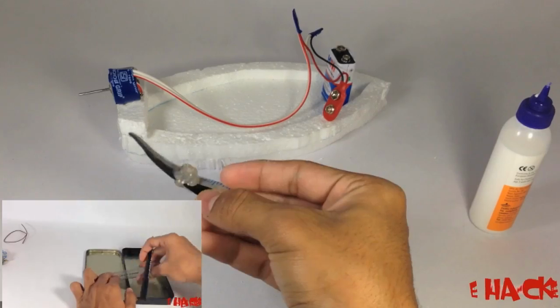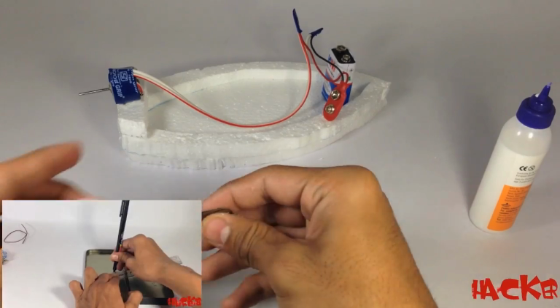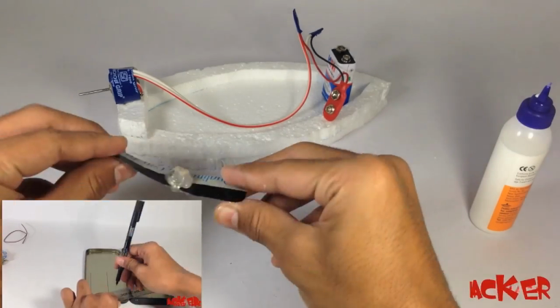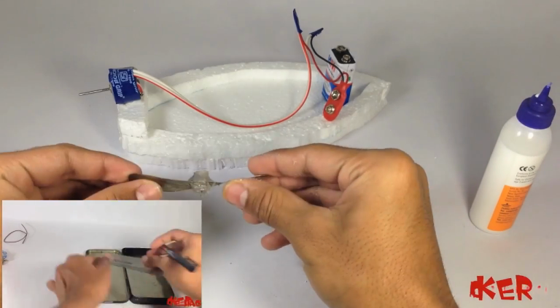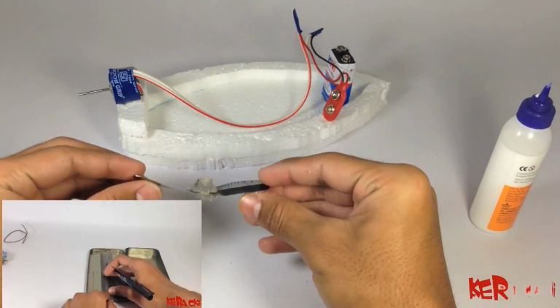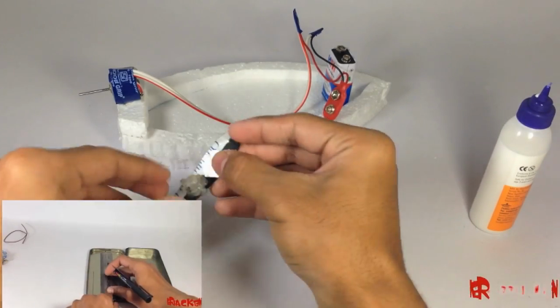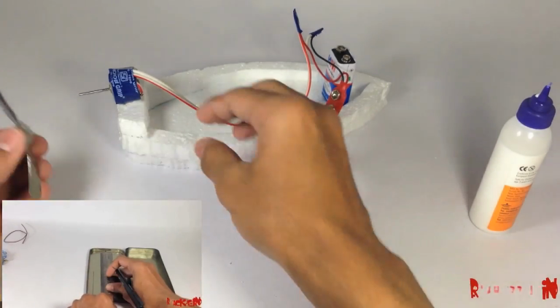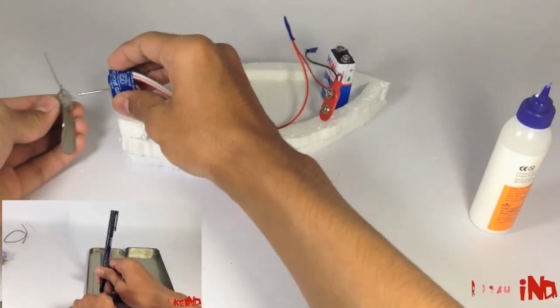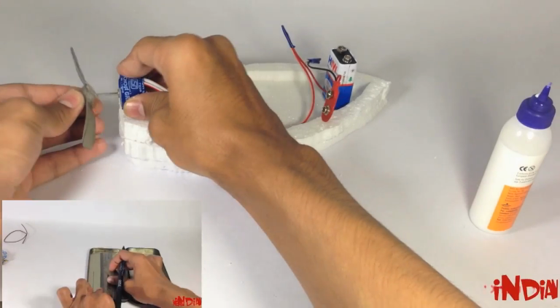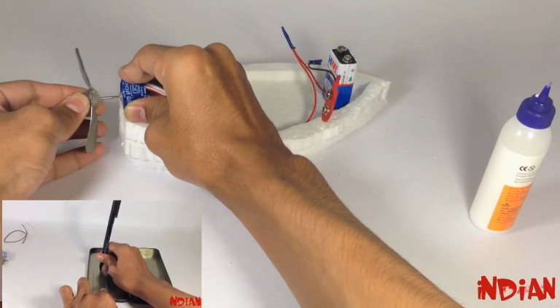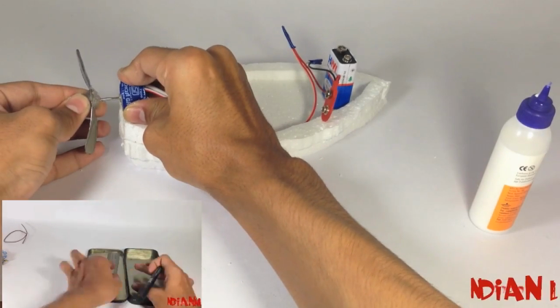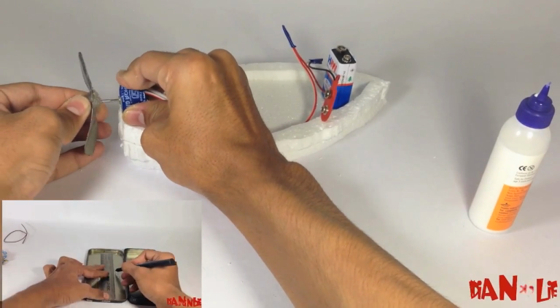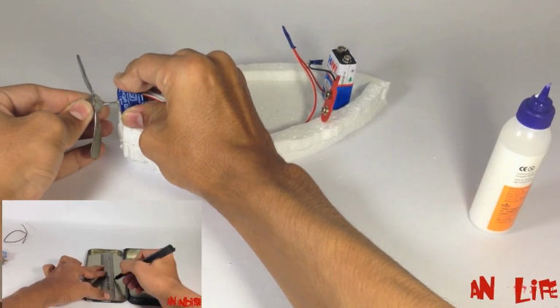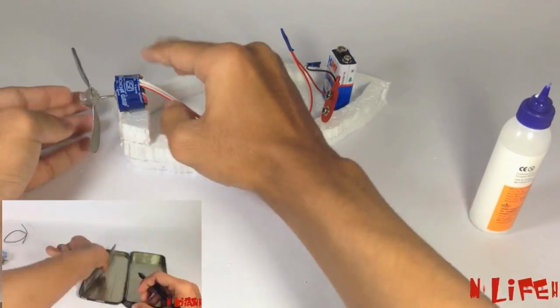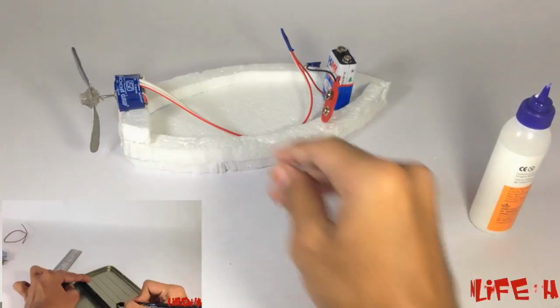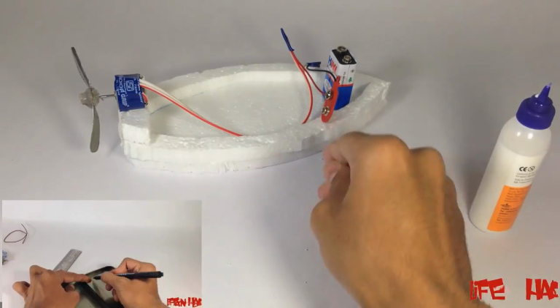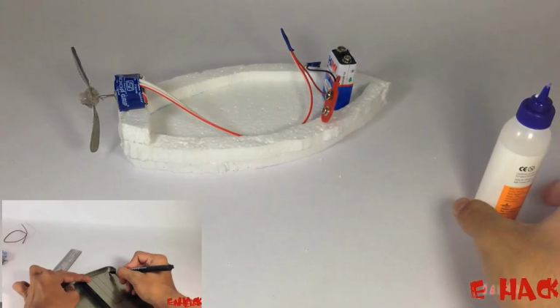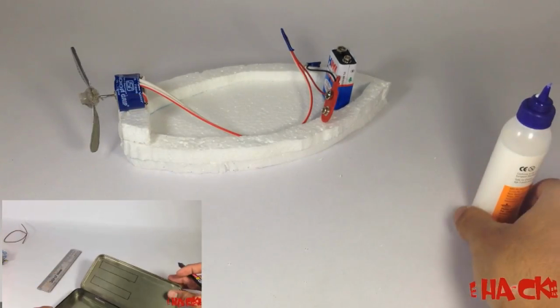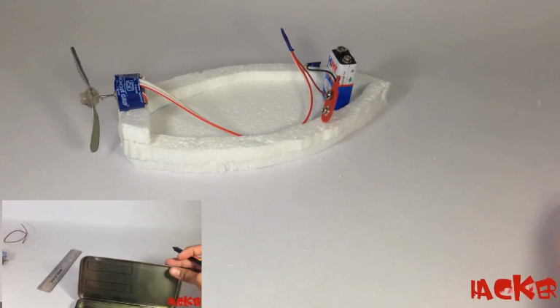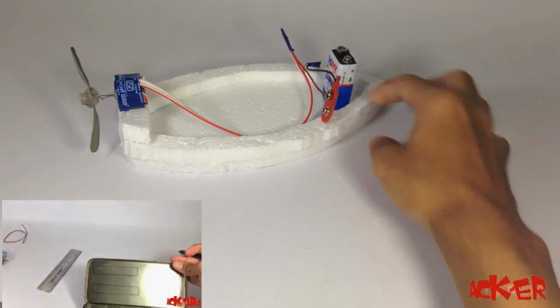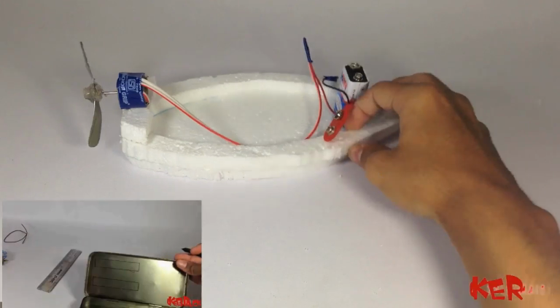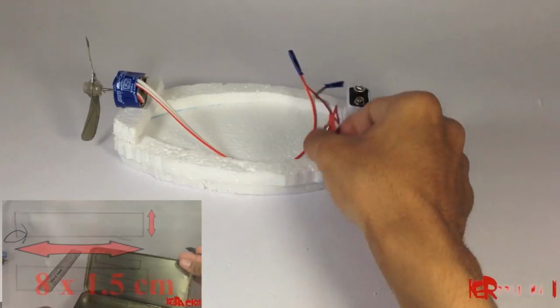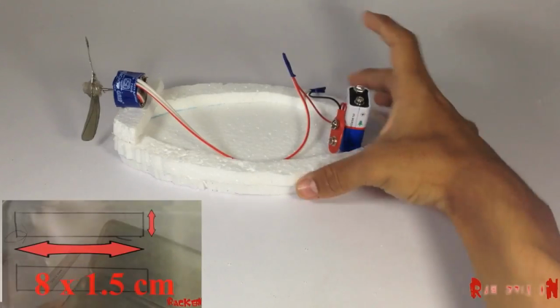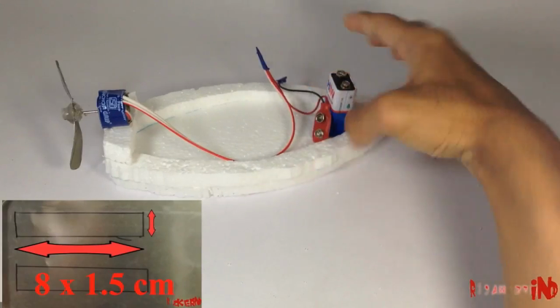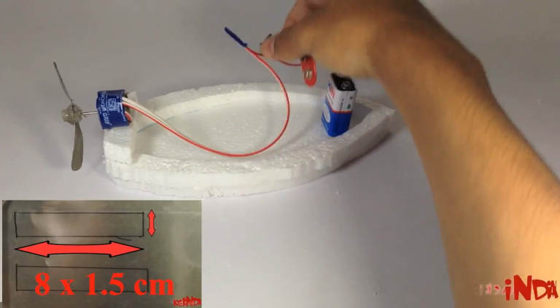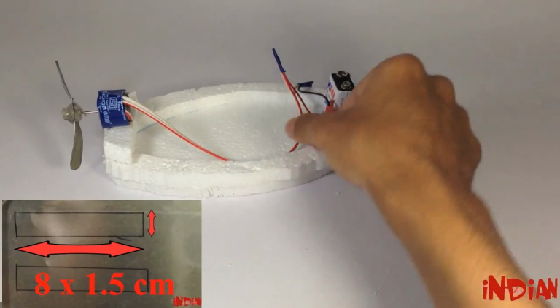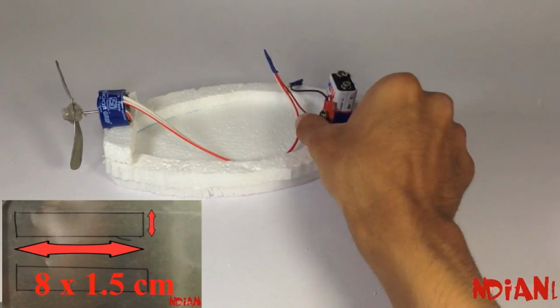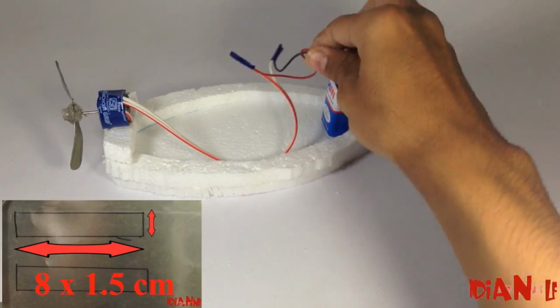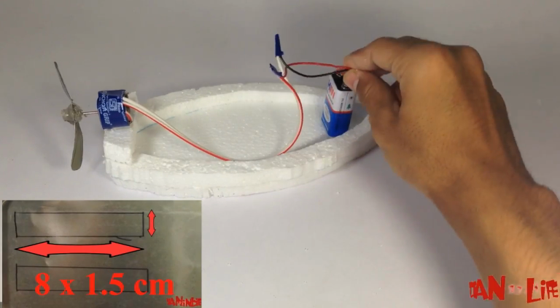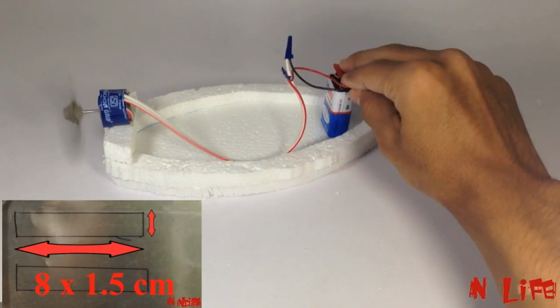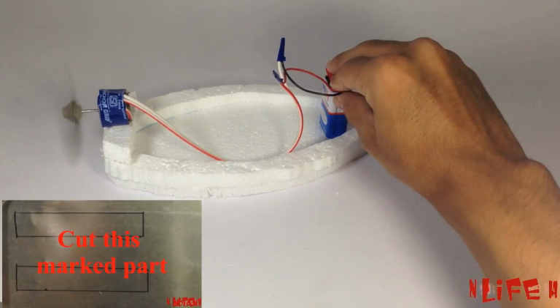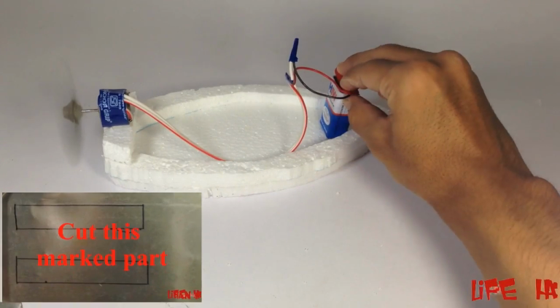Now this is a homemade propeller. If you don't have a ready-made propeller then you can also make it at your home. For the video on making a propeller, go to the description of this video.